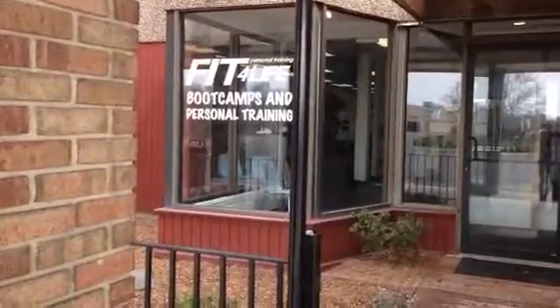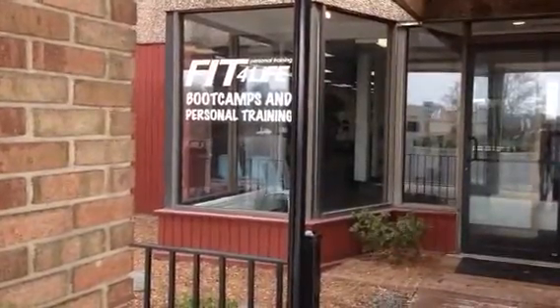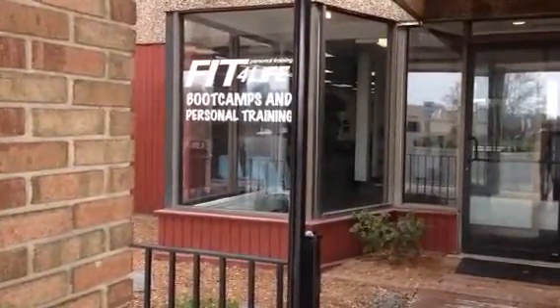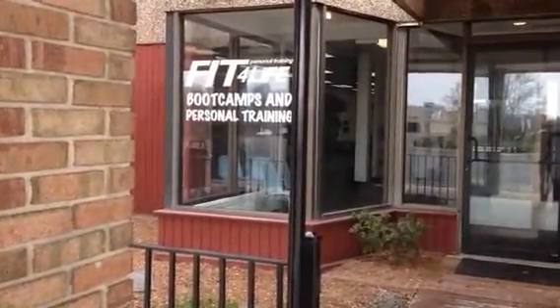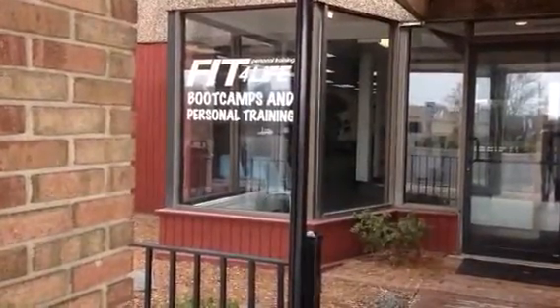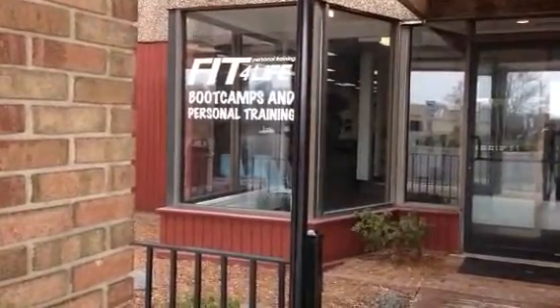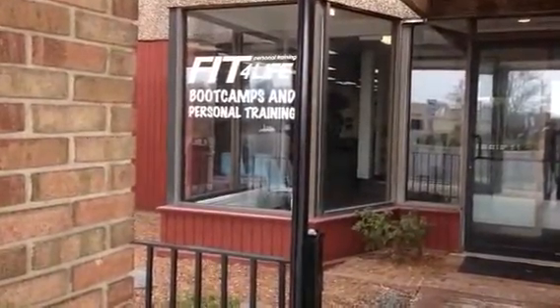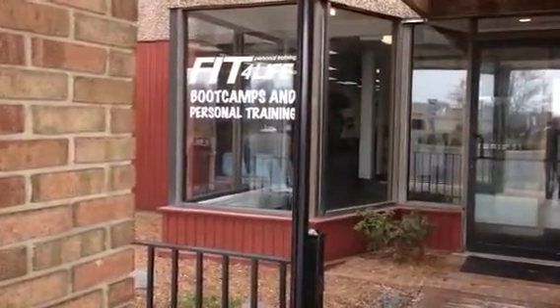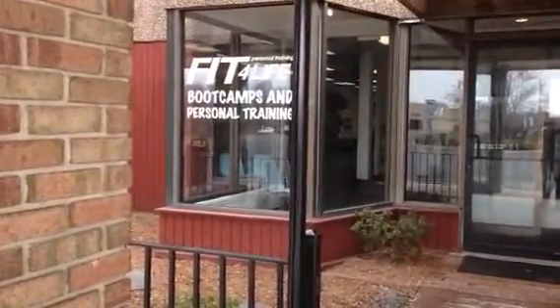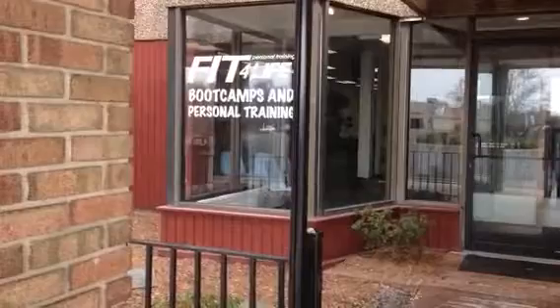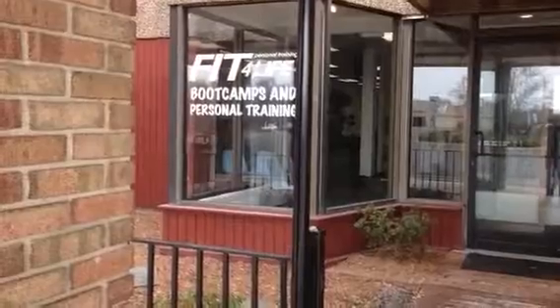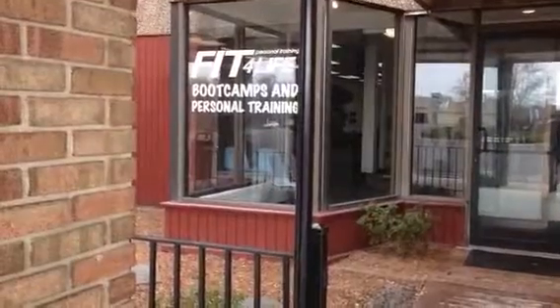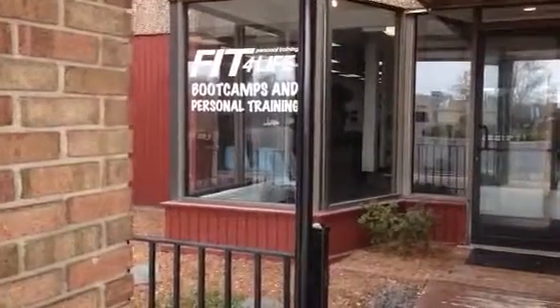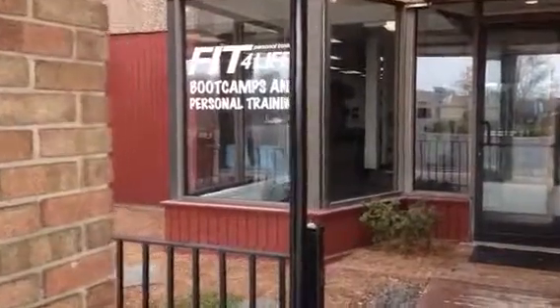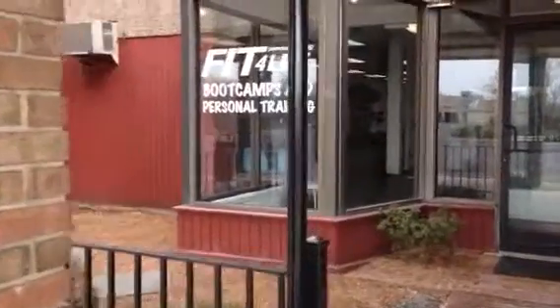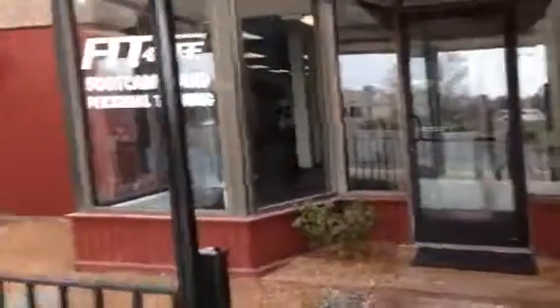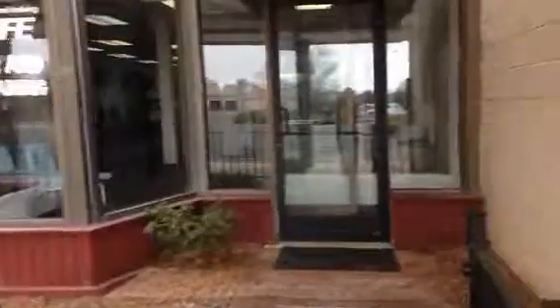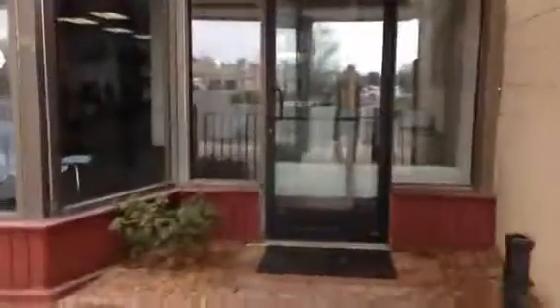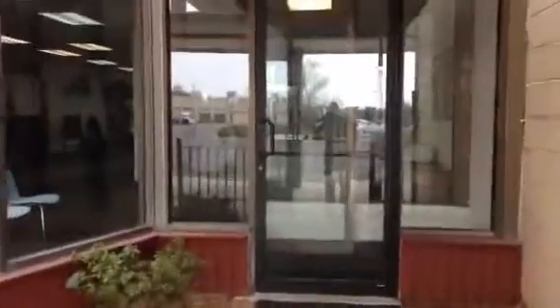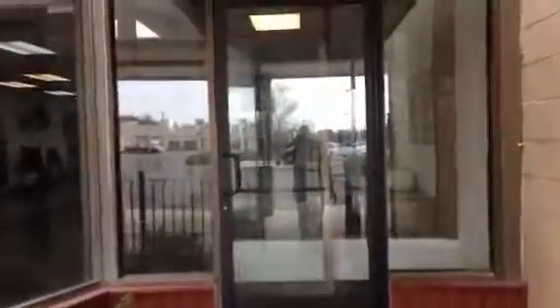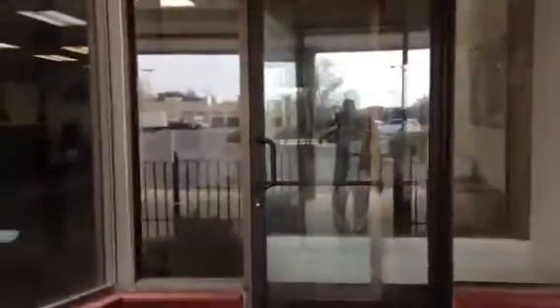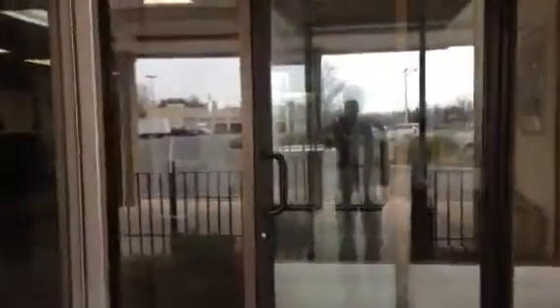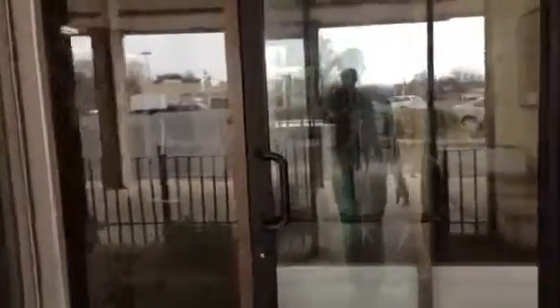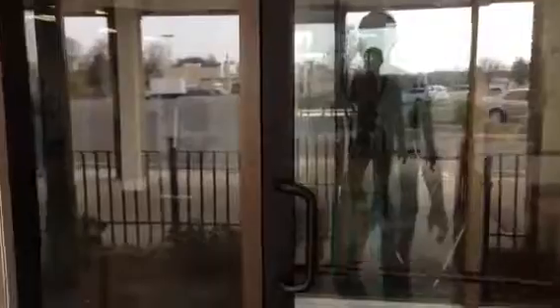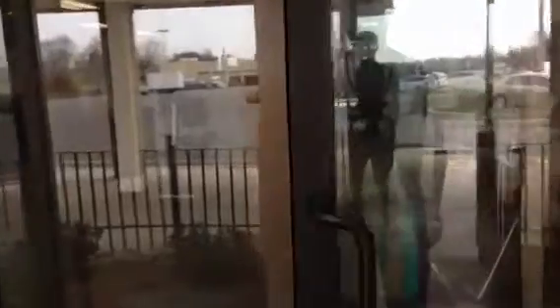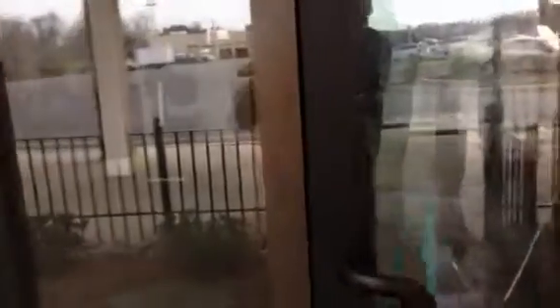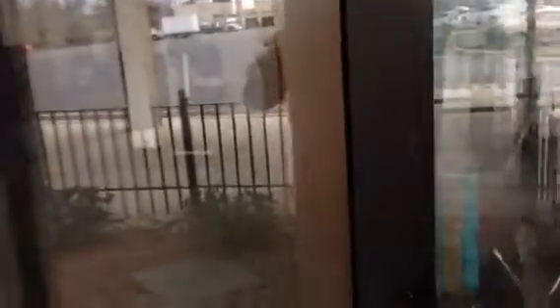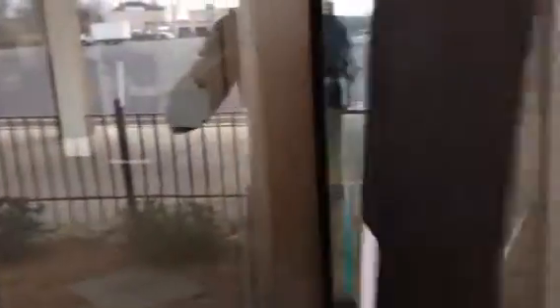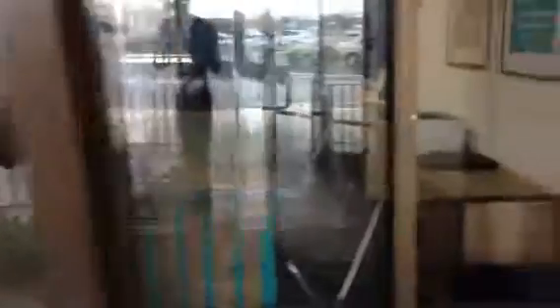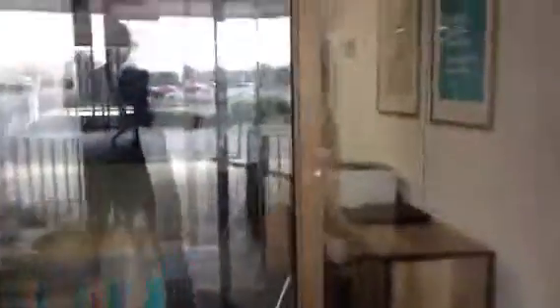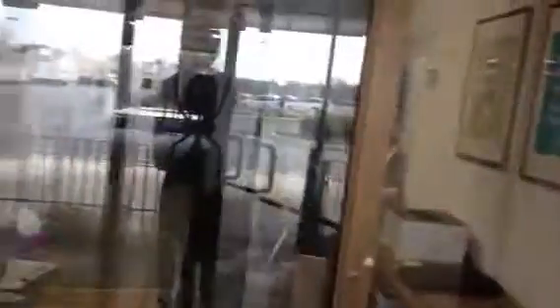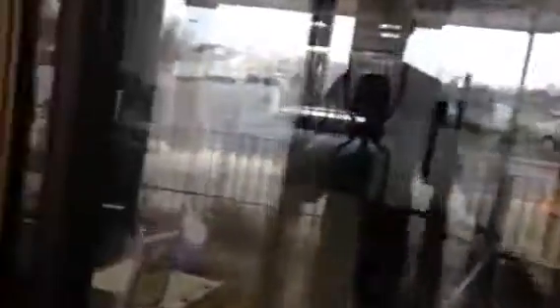Hey everybody, this is Kevin Hensel, owner of Fit for Life, and it's time for our virtual tour. So let's come on in — going to come into our front entrance, I'll try not to shake too much.